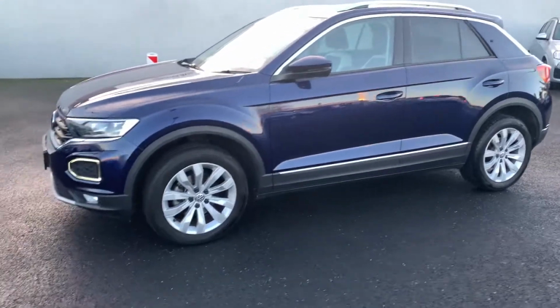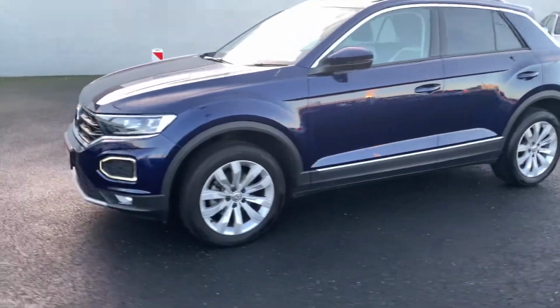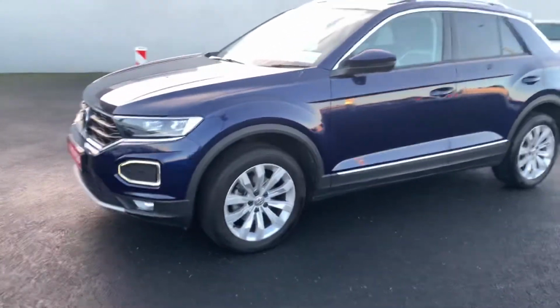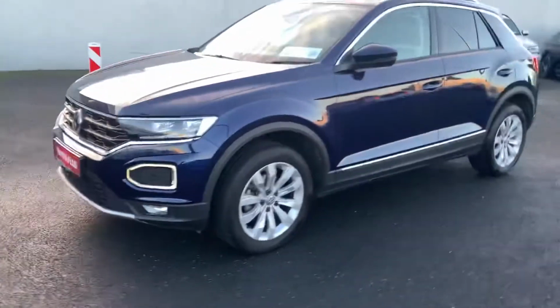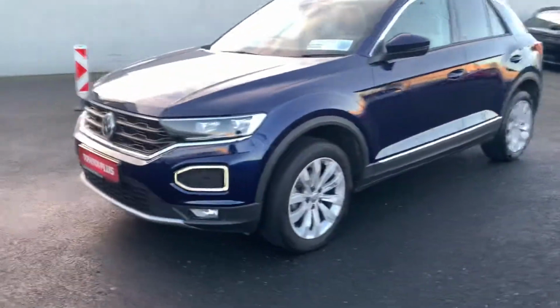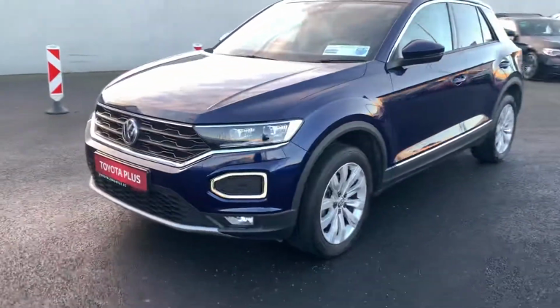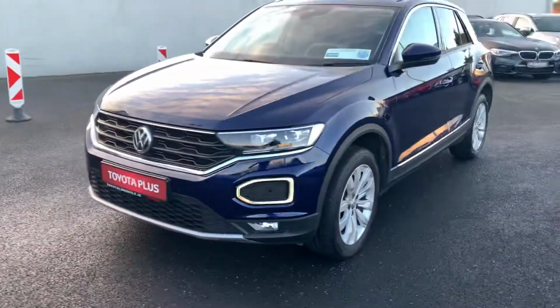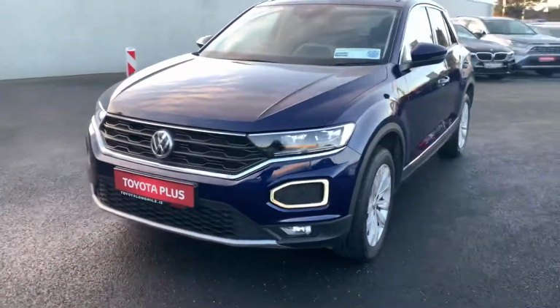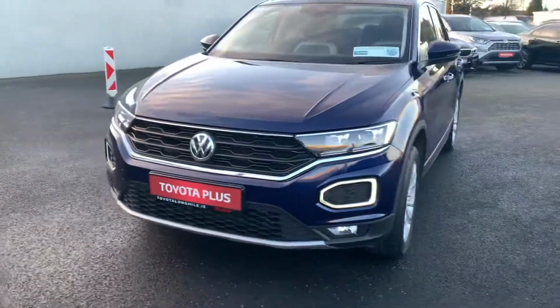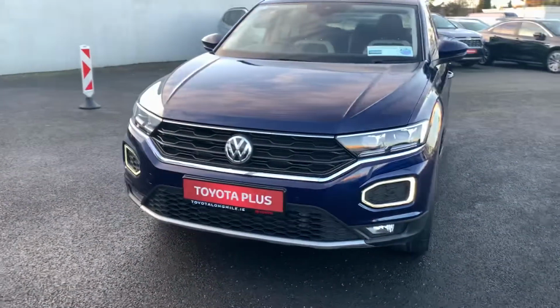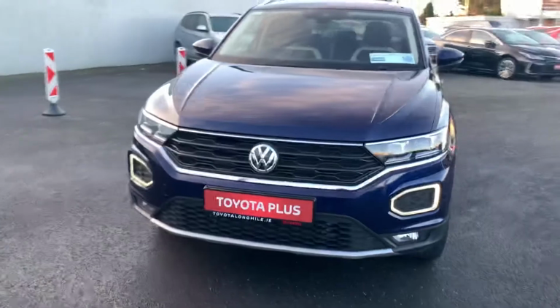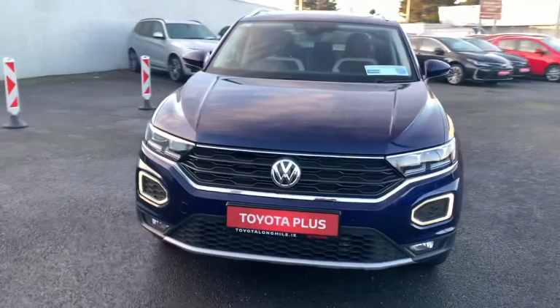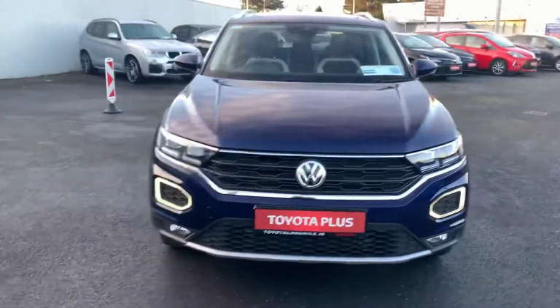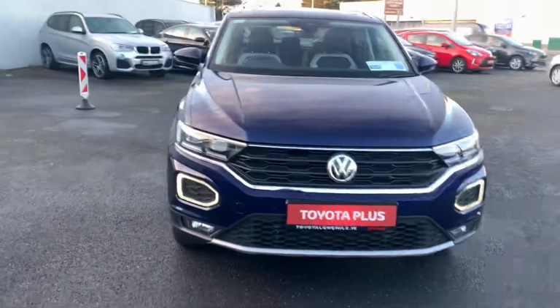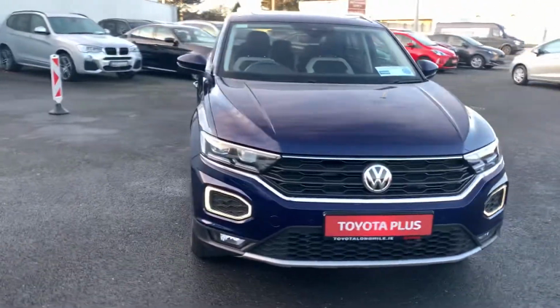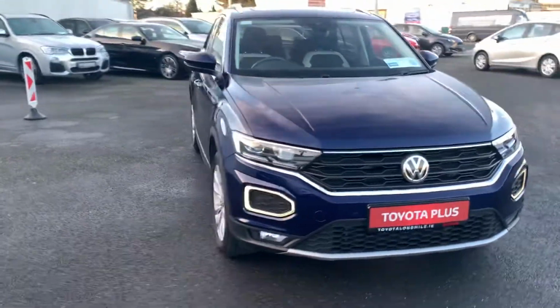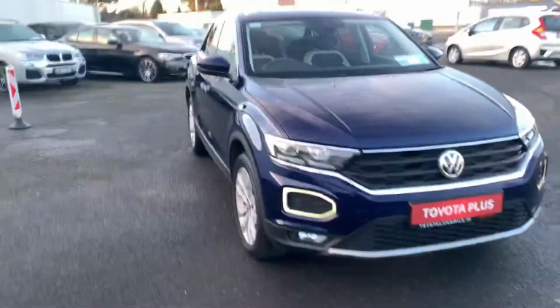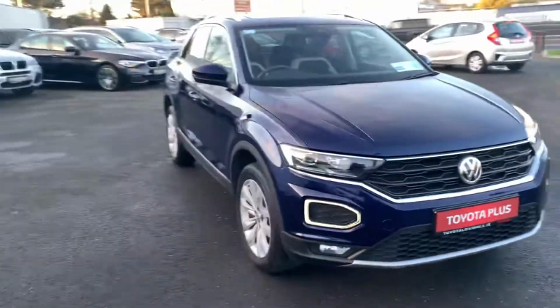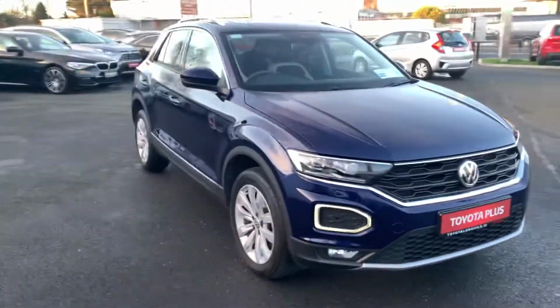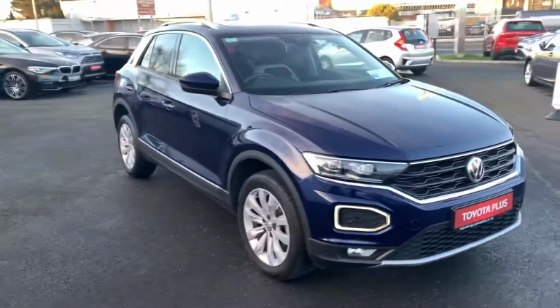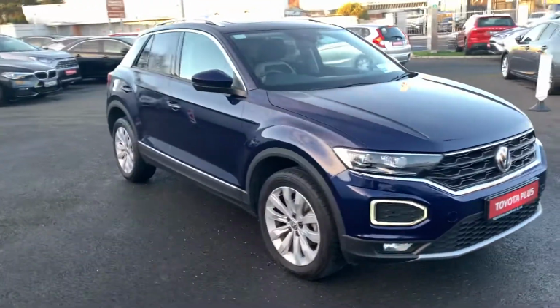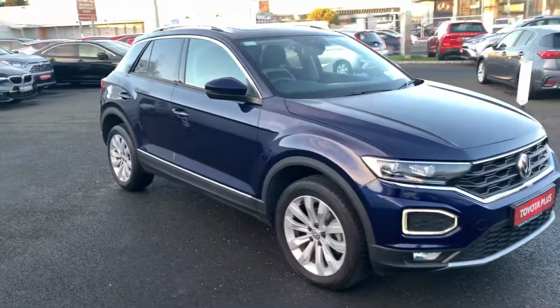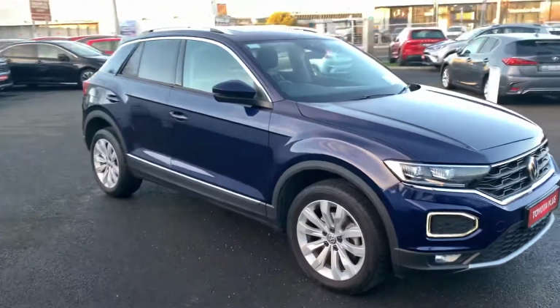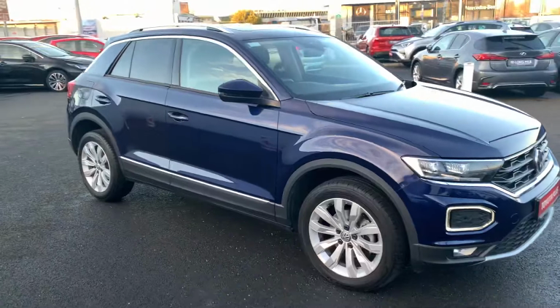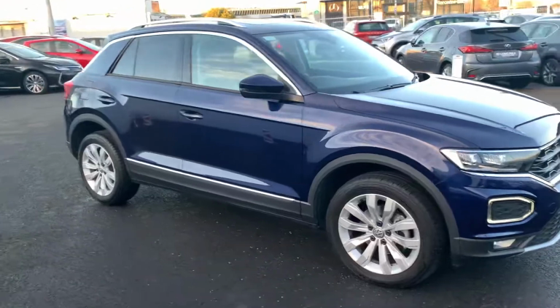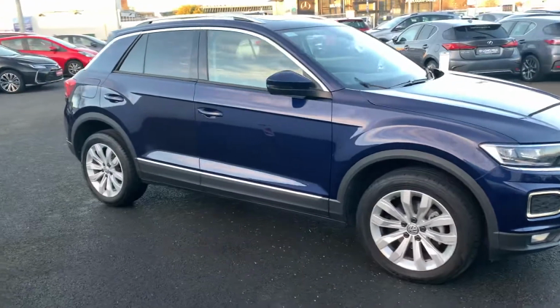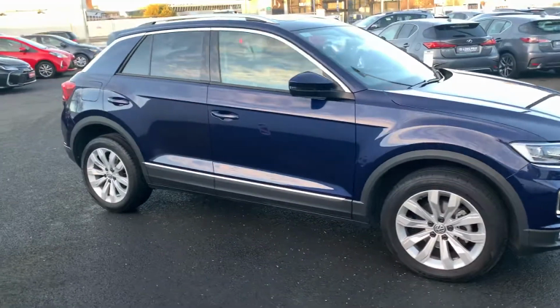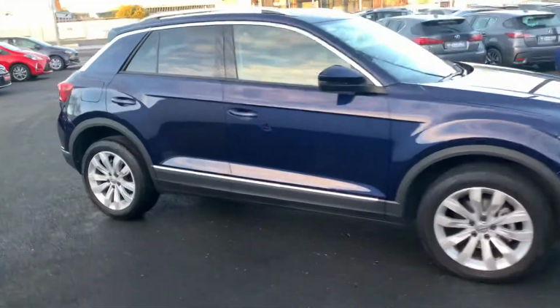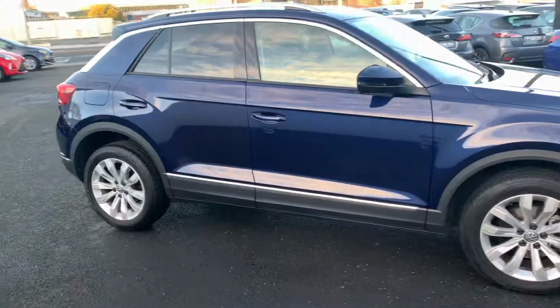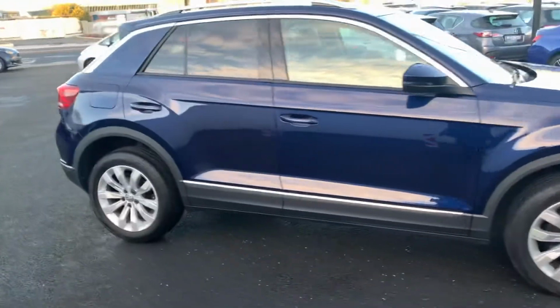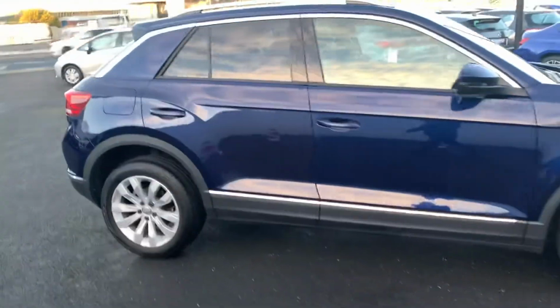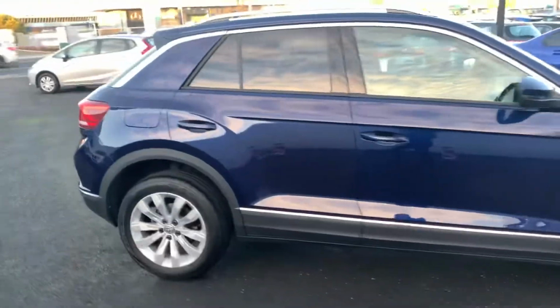Welcome to Toyota Longmile. New one to stock today is this 2019 Volkswagen T-Roc. It's a 1.5 petrol automatic DSG box, finished in navy blue.